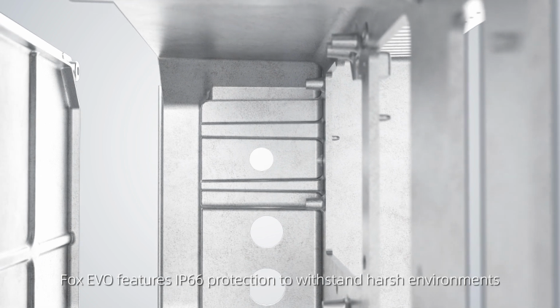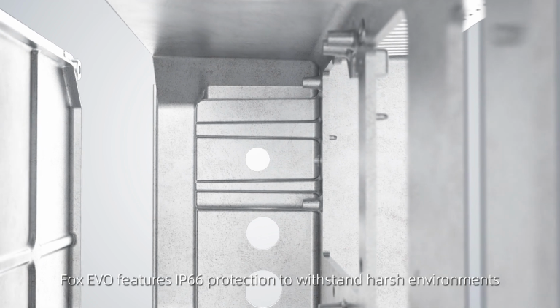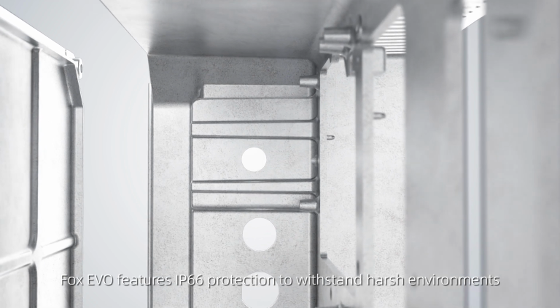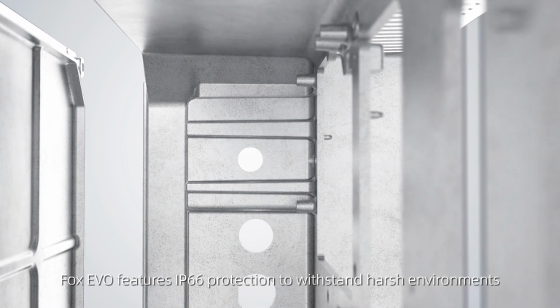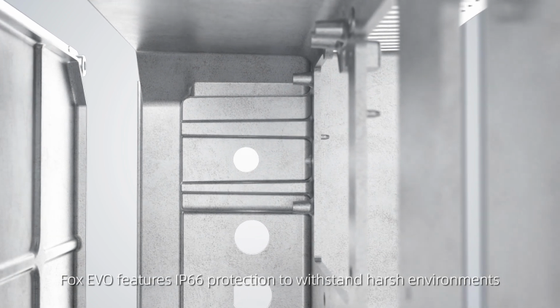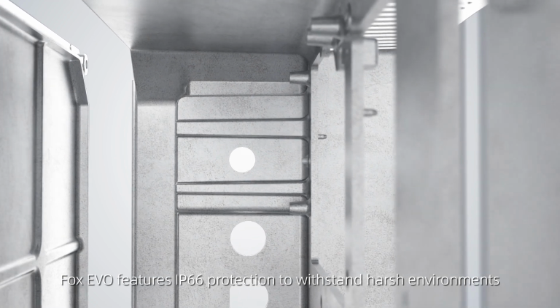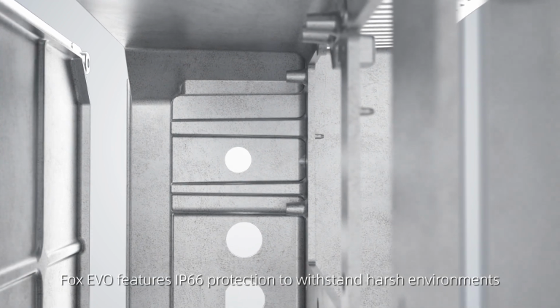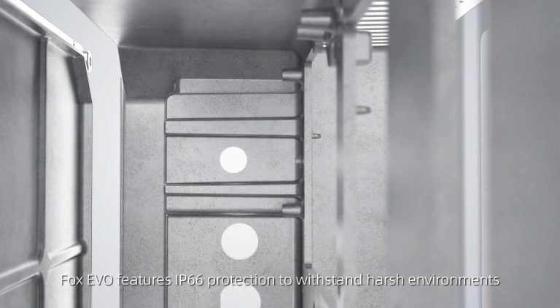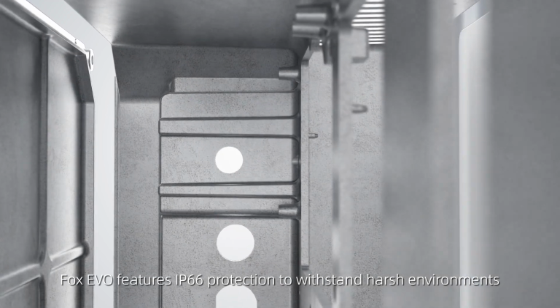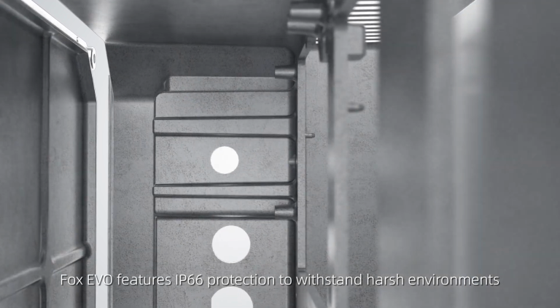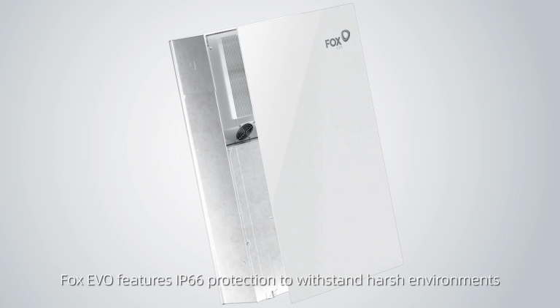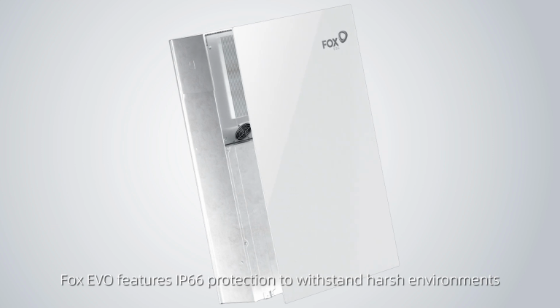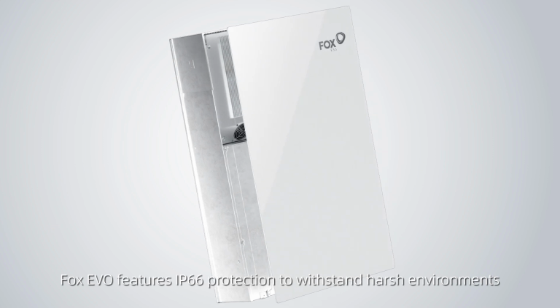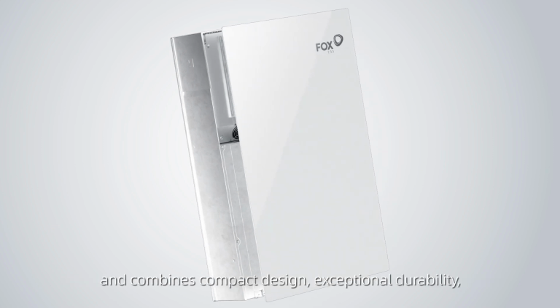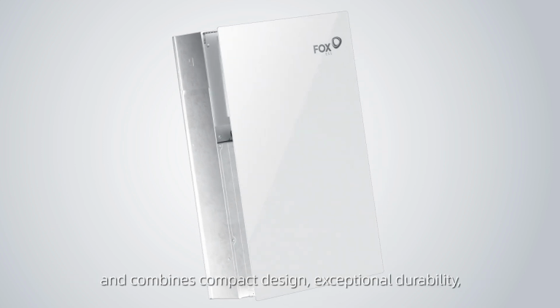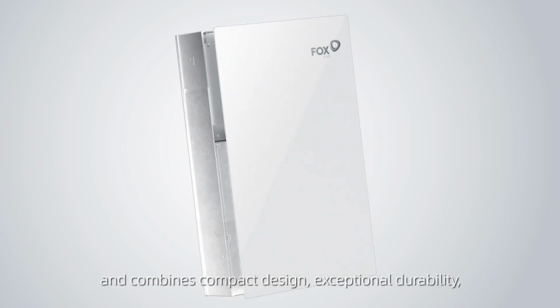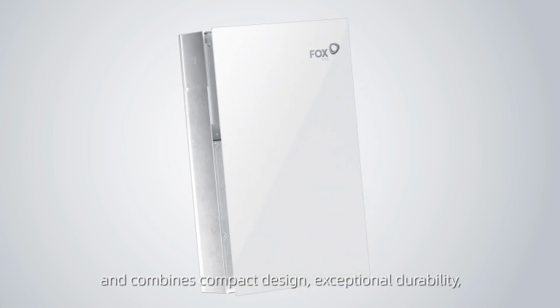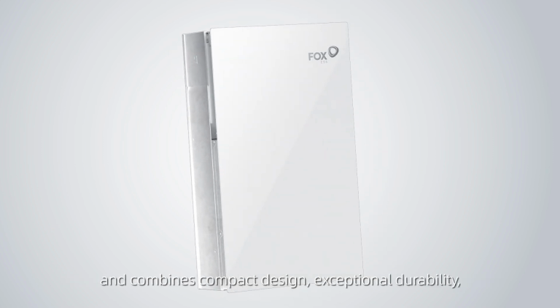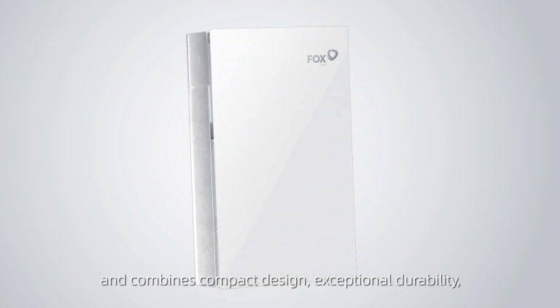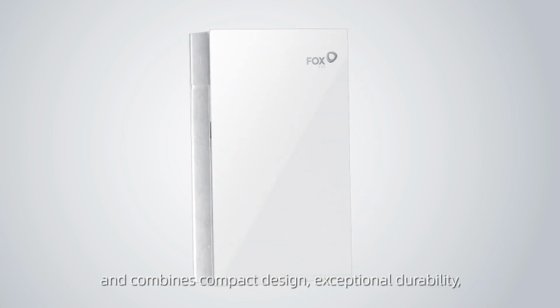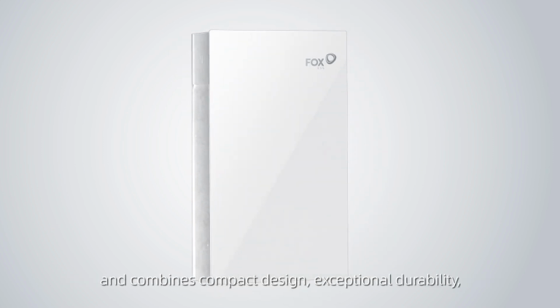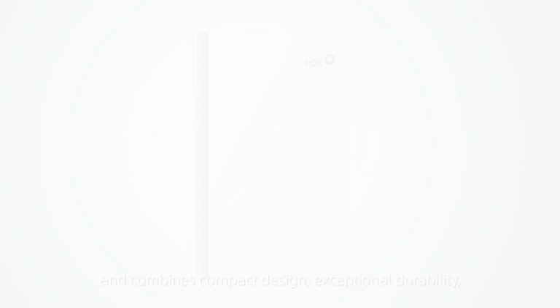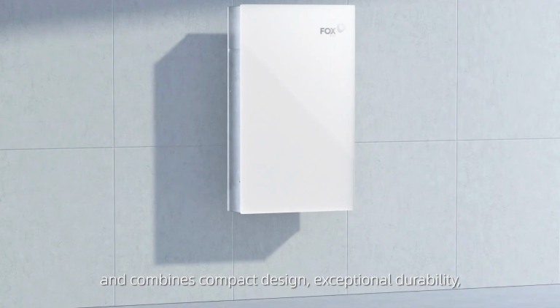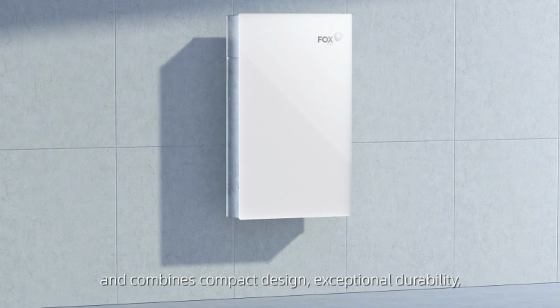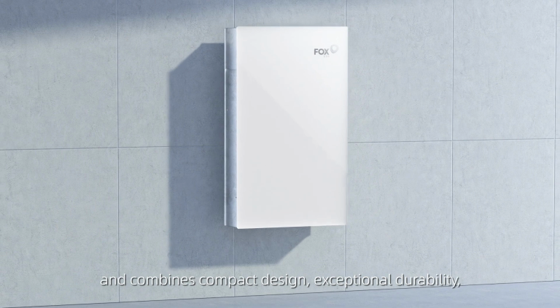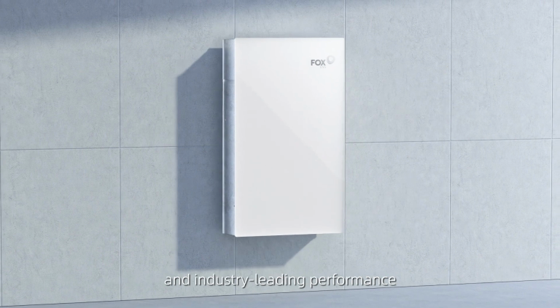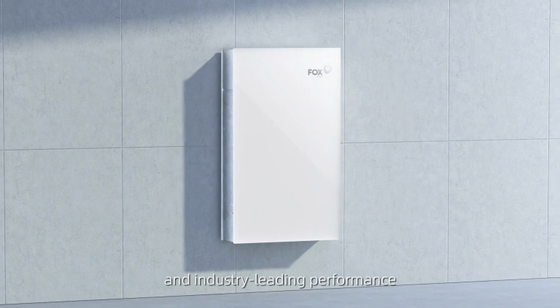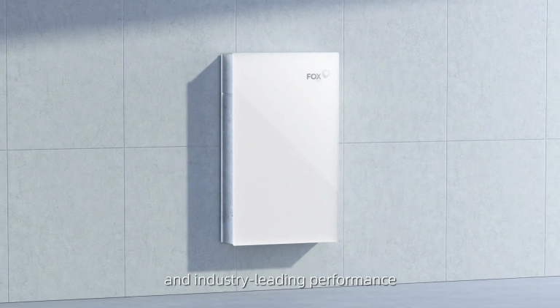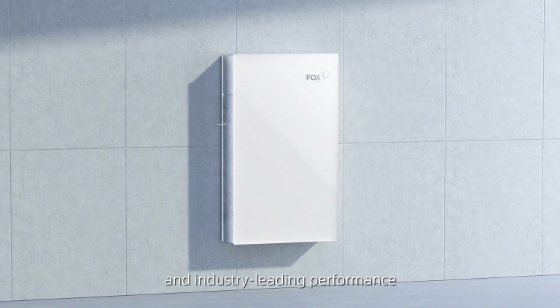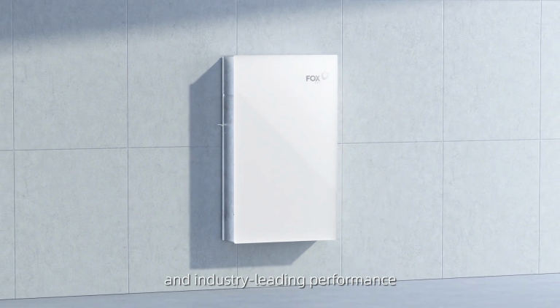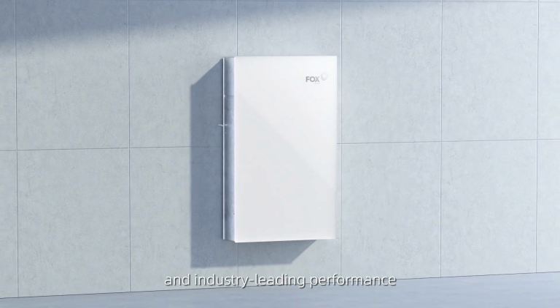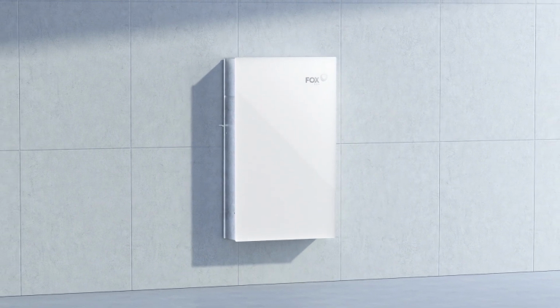Fox Evo features IP66 protection to withstand harsh environments and combines compact design, exceptional durability, and industry-leading performance.